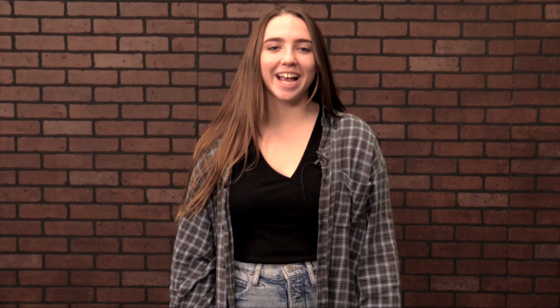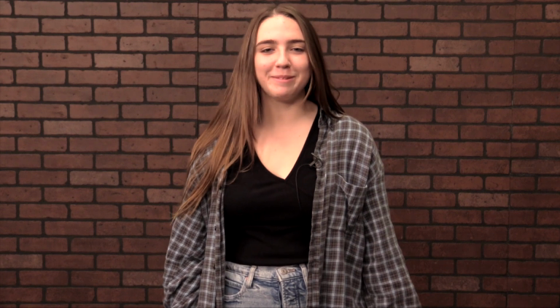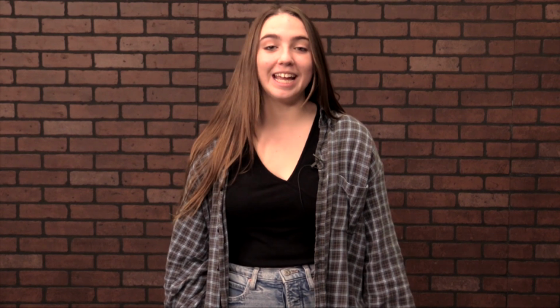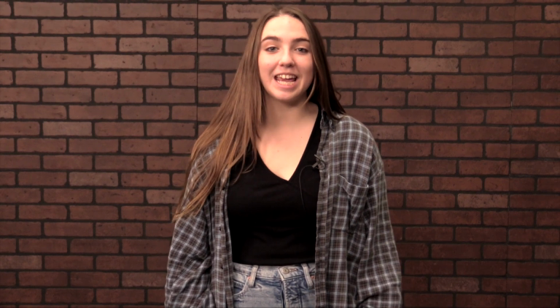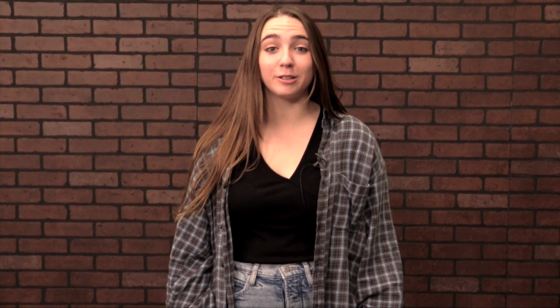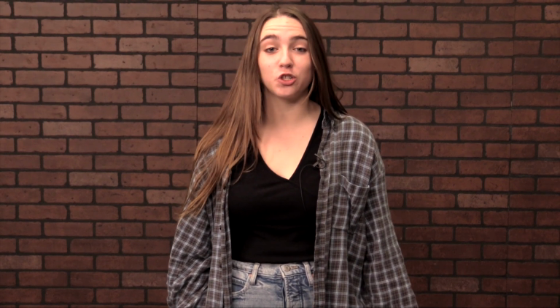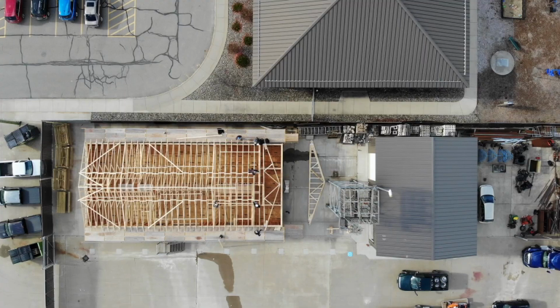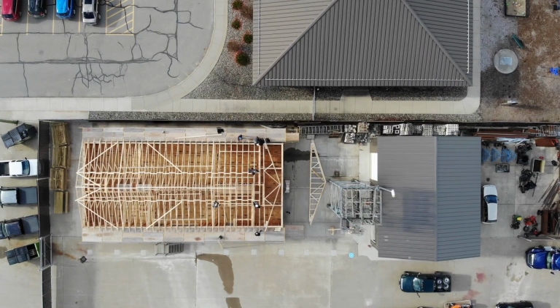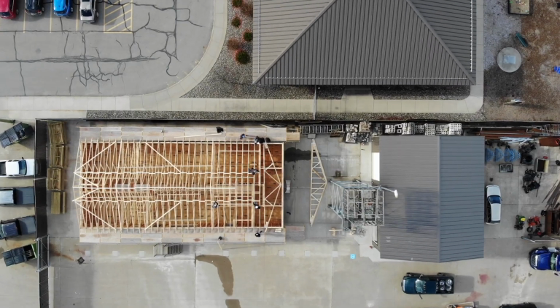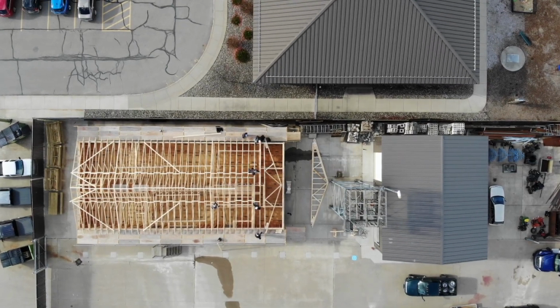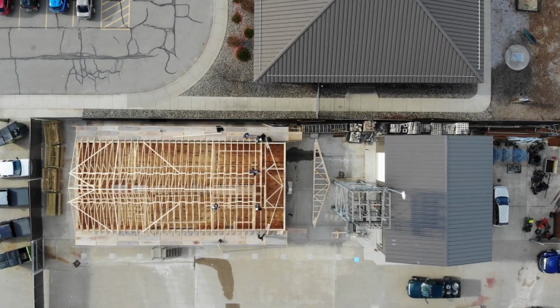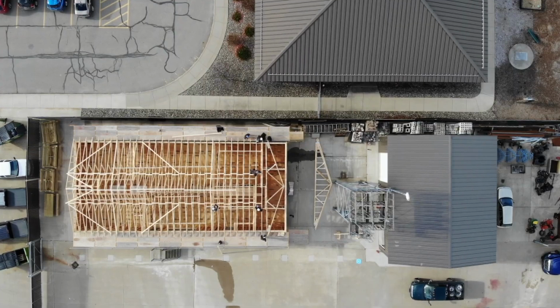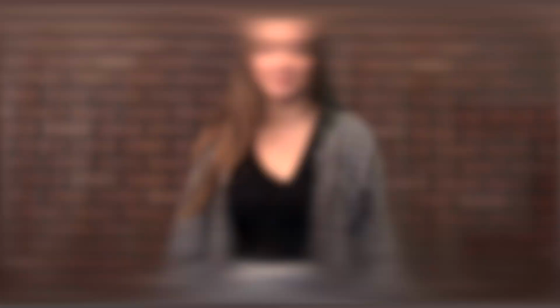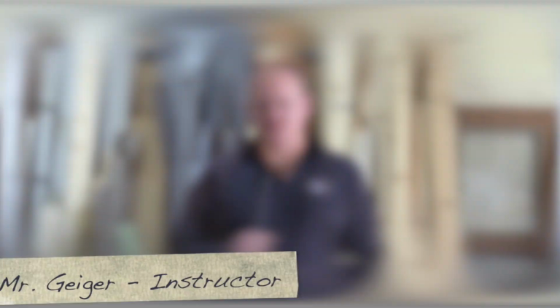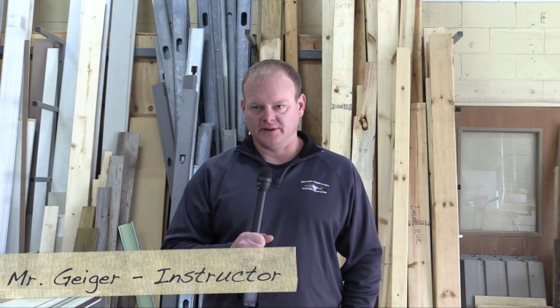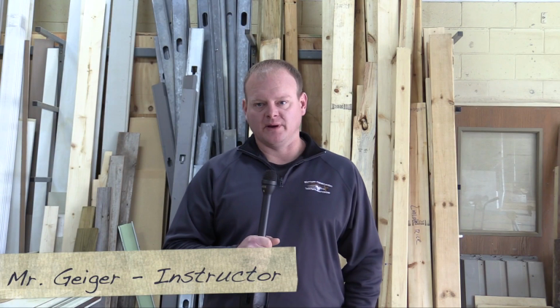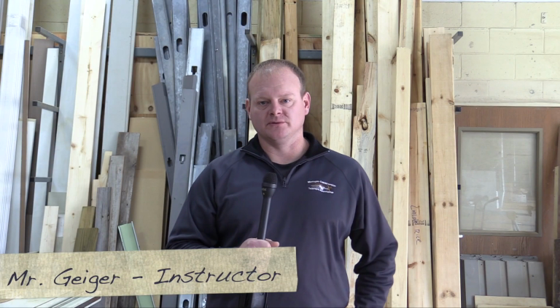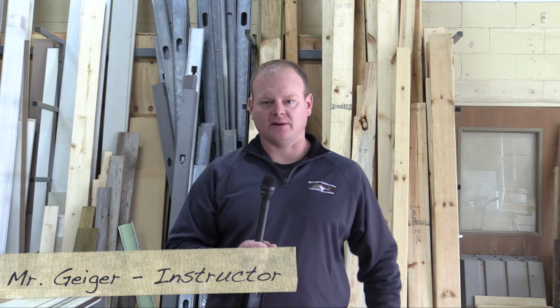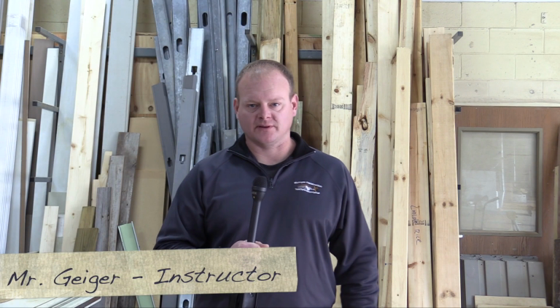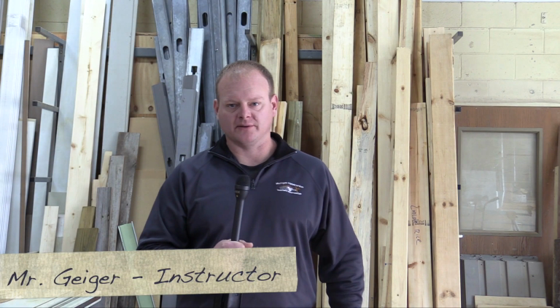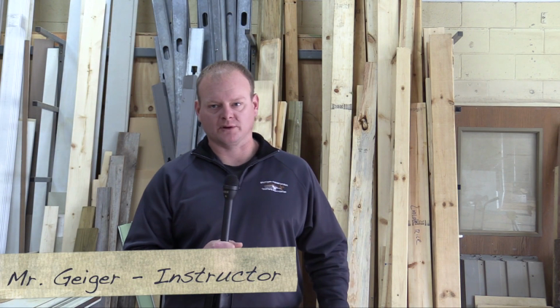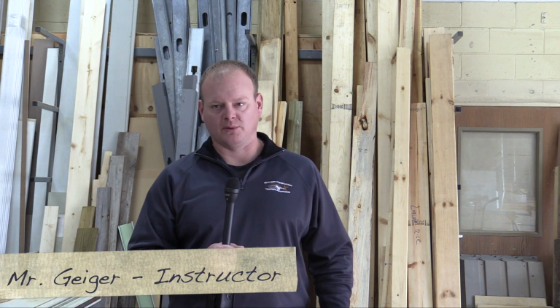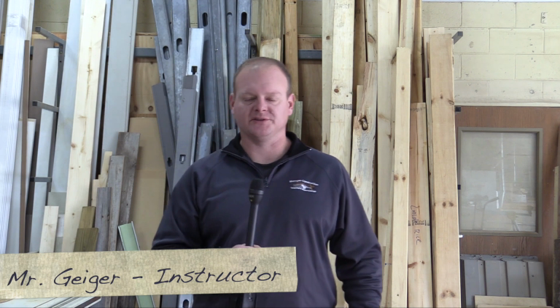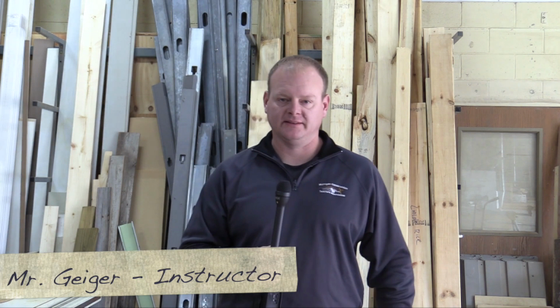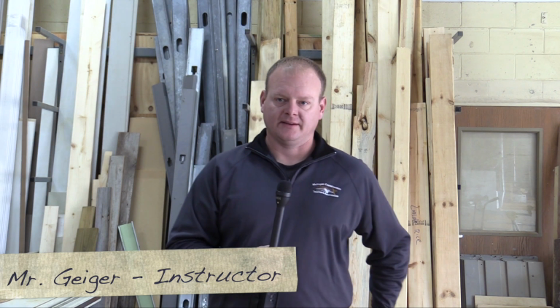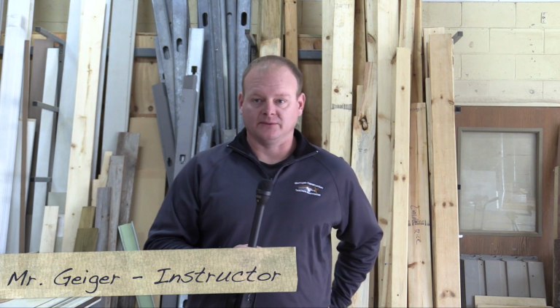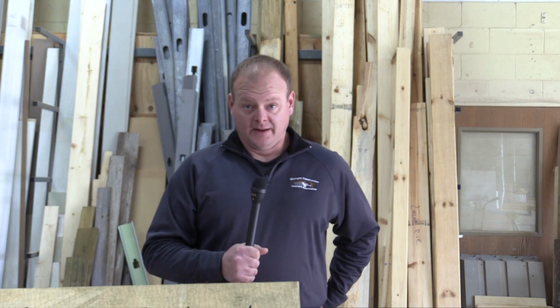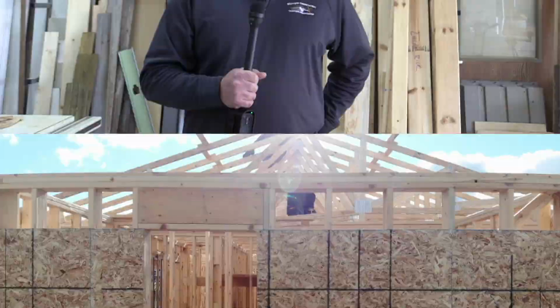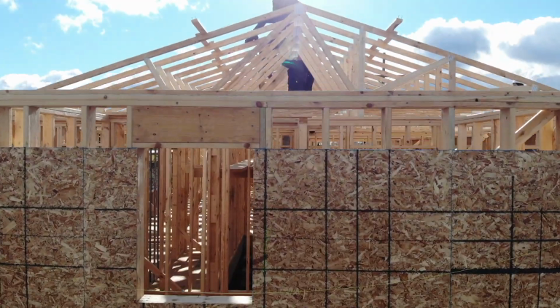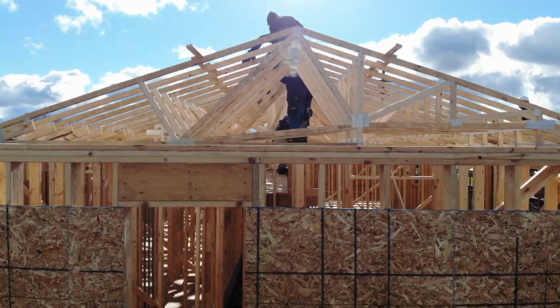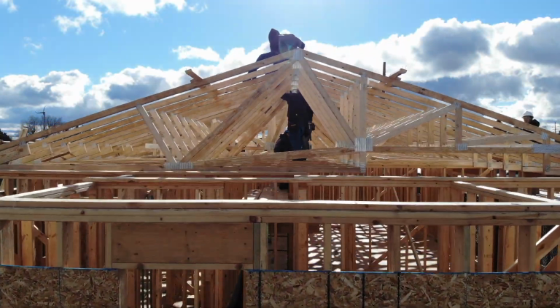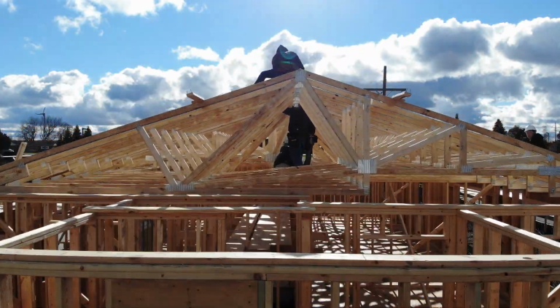Hi guys, my name is Katie and today we went out to the construction class to take a look at a year-long project that they've been working on. Every year we have the students build a house that we've already worked with a homeowner to design, and it's a great hands-on project for the students.